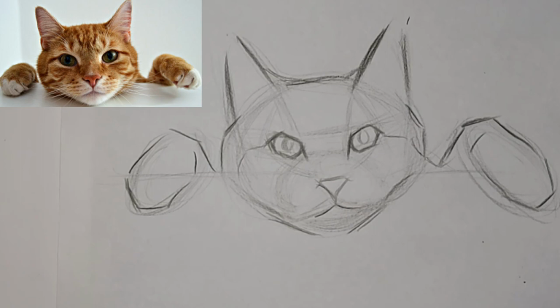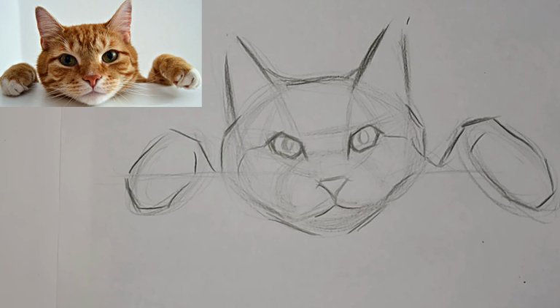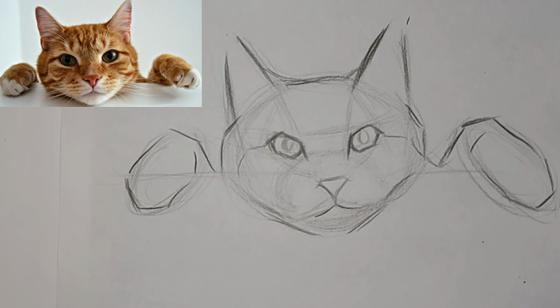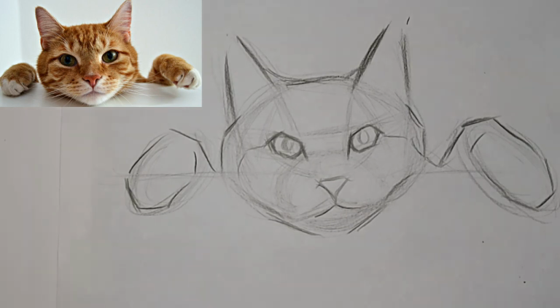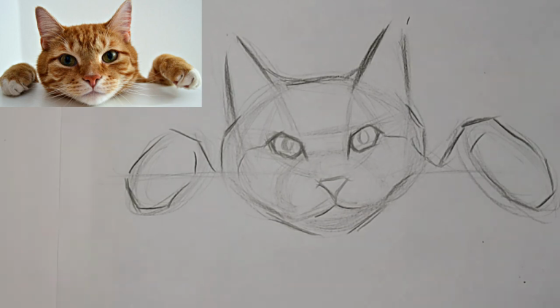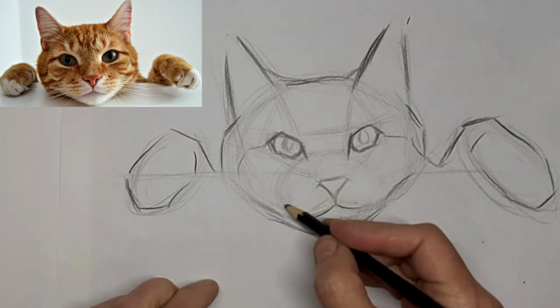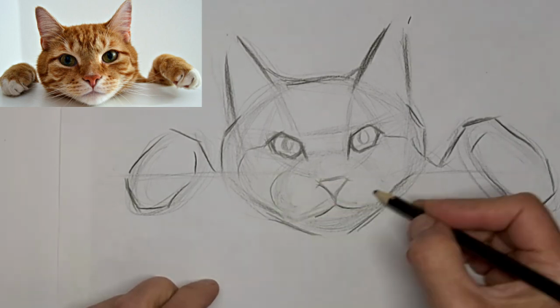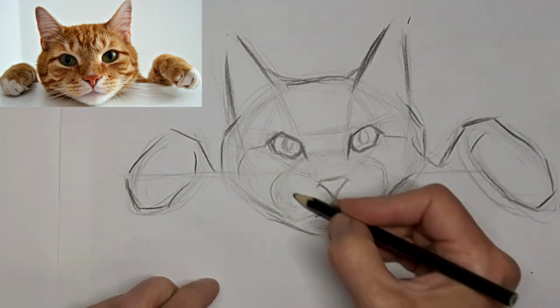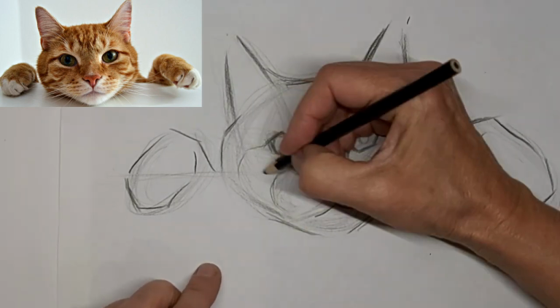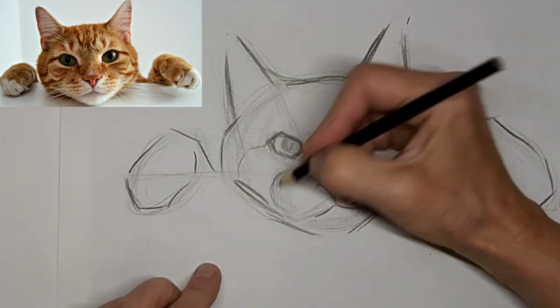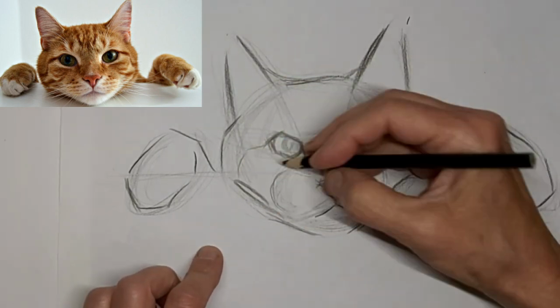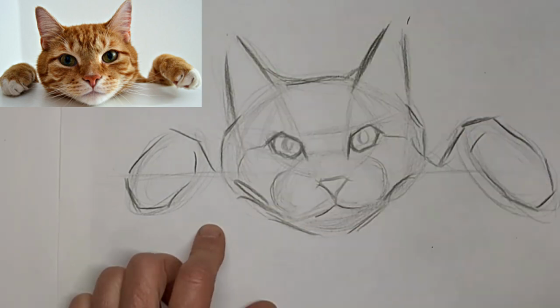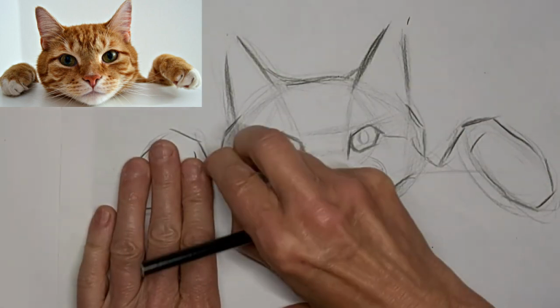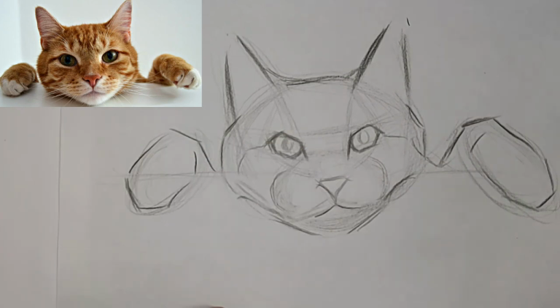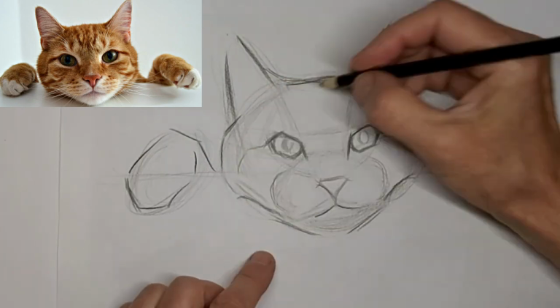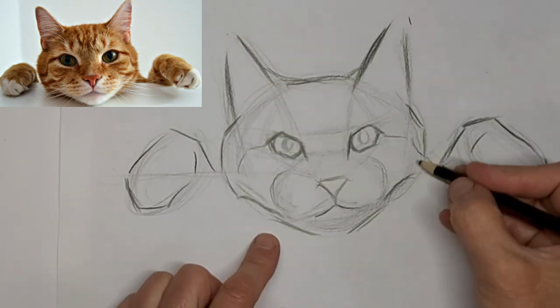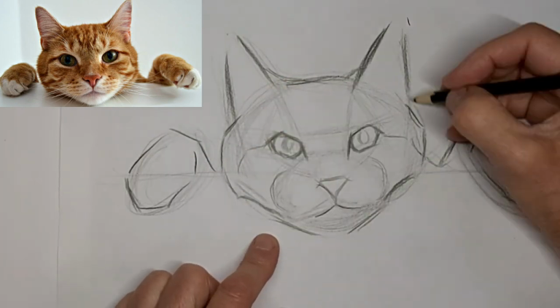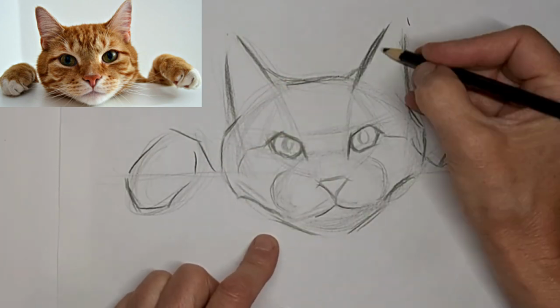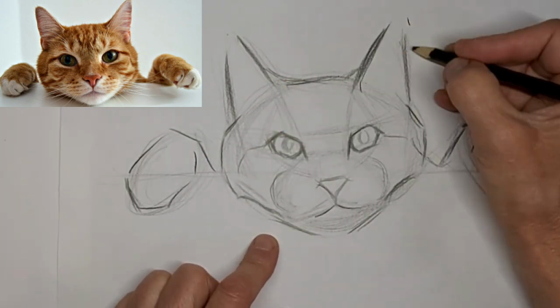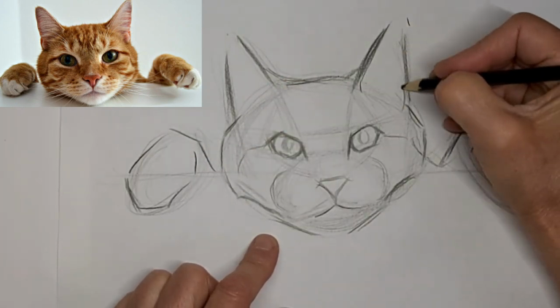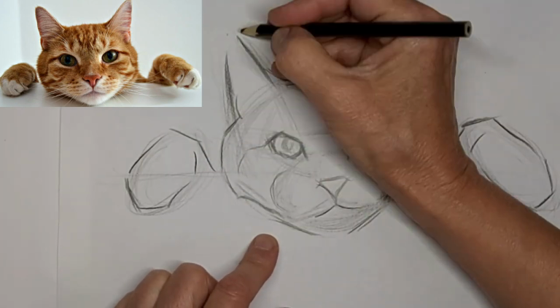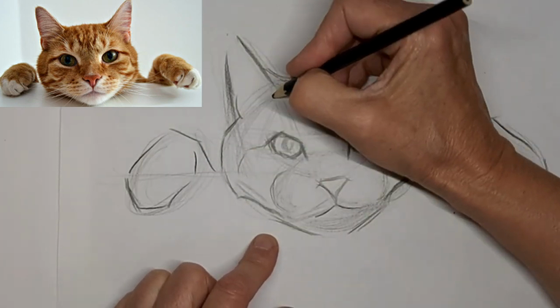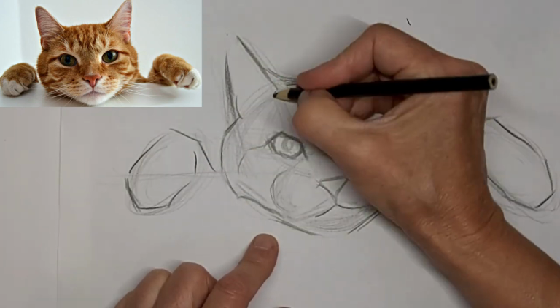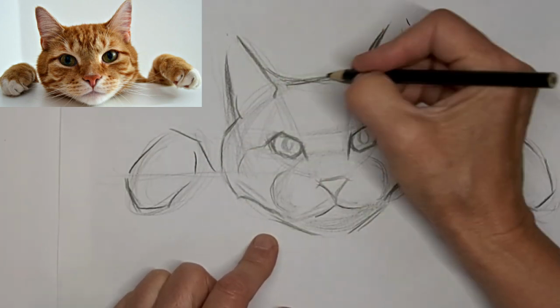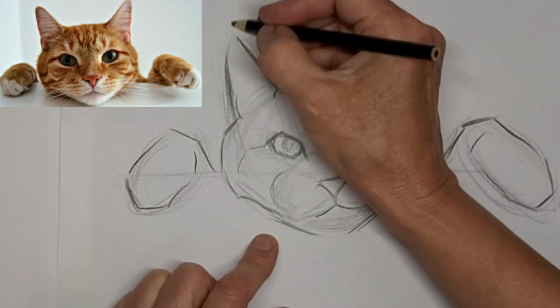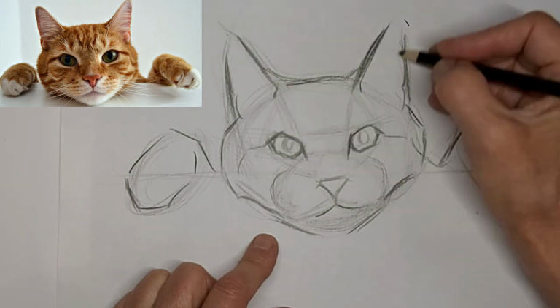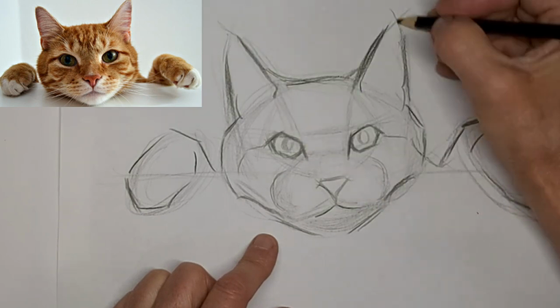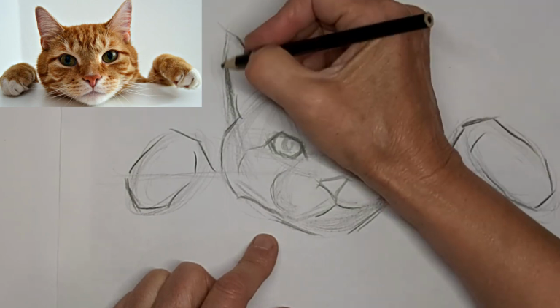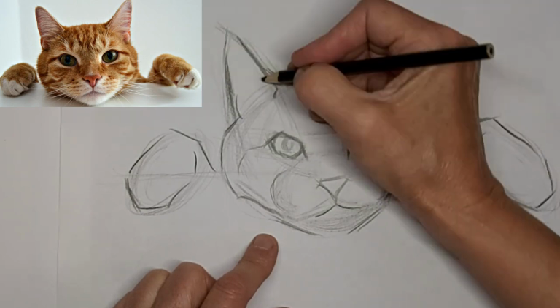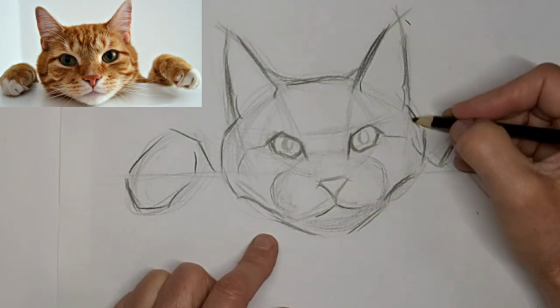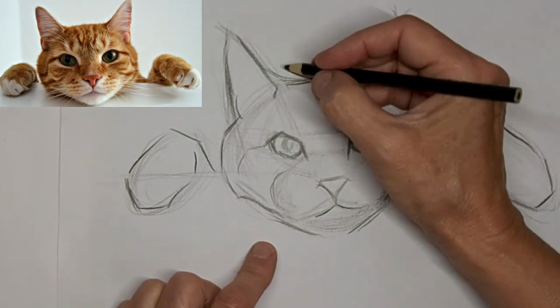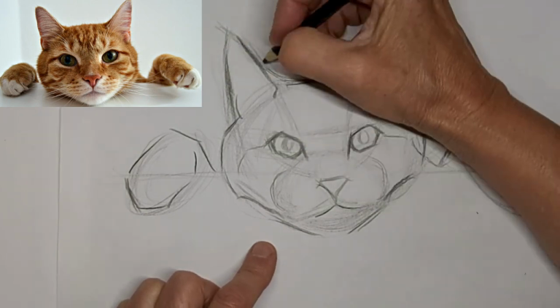Shade in the eye first to make sure I like it. And then I'll darken it up later. I did a lot of fussing around with this drawing. But I finally came to something that I liked.